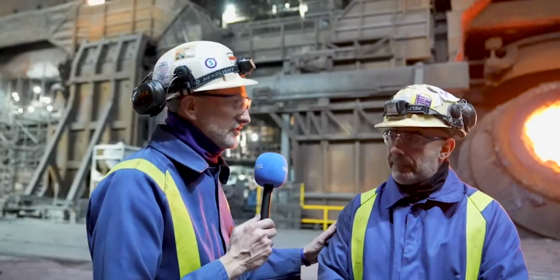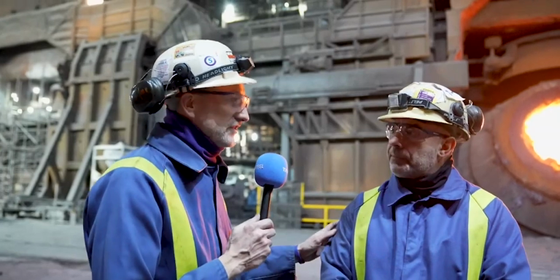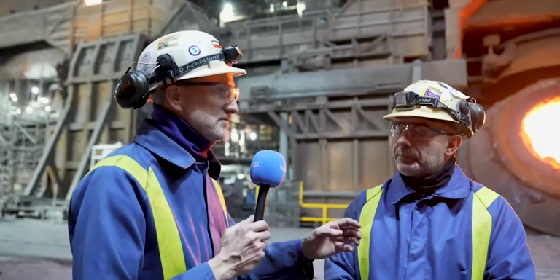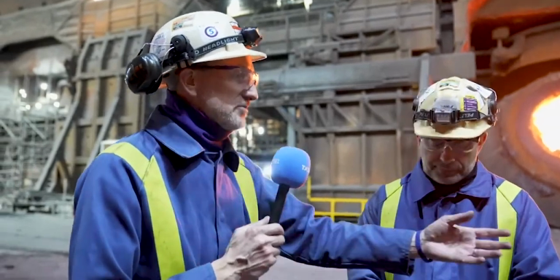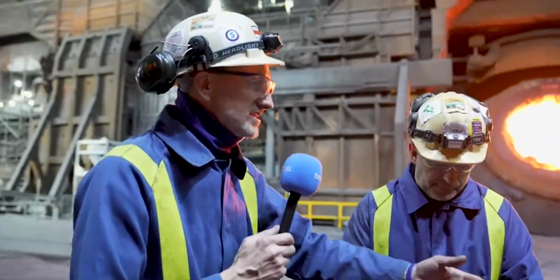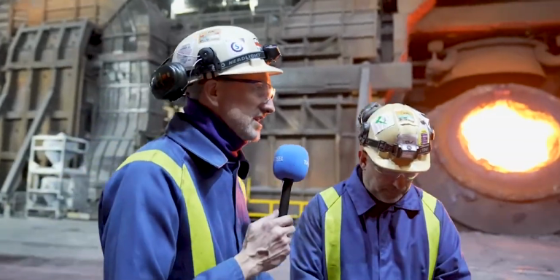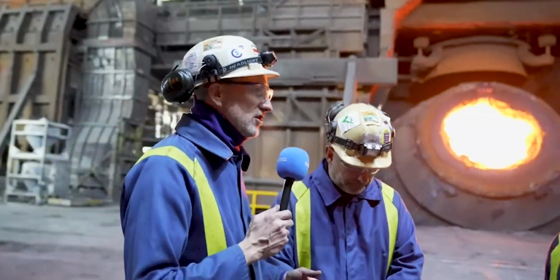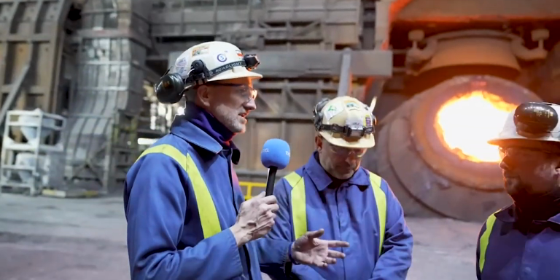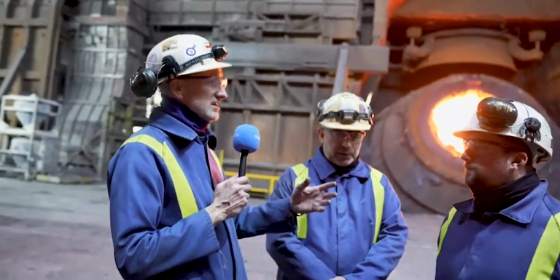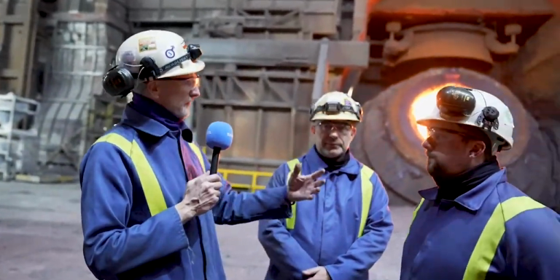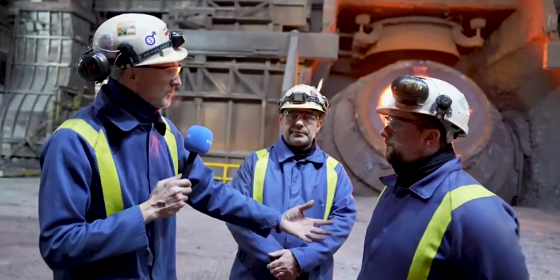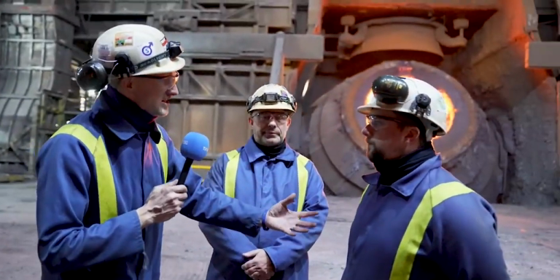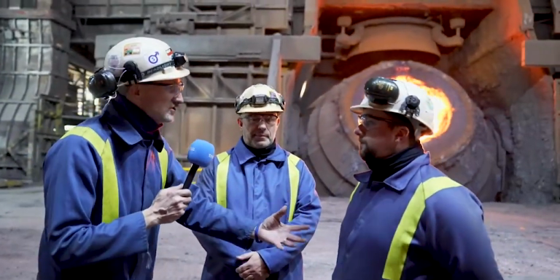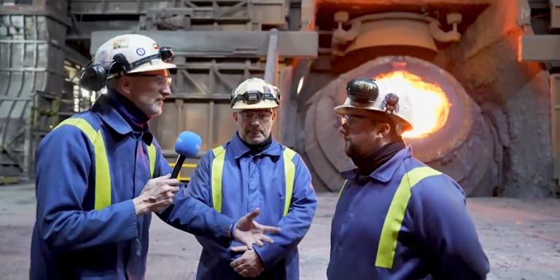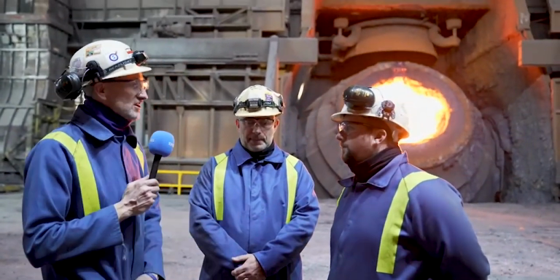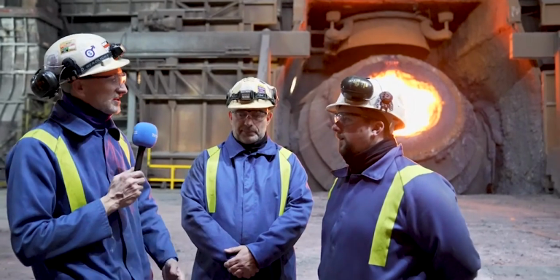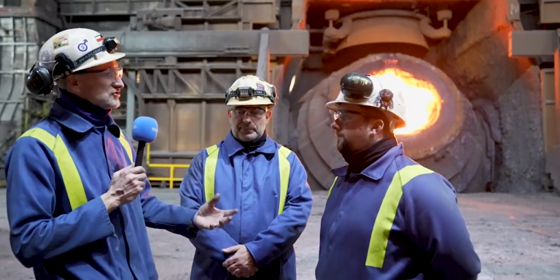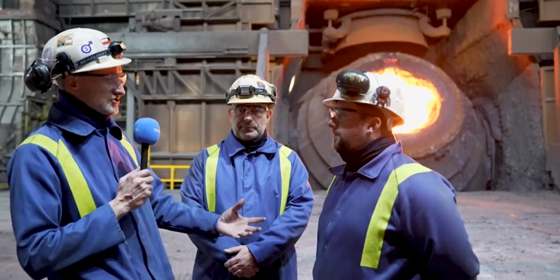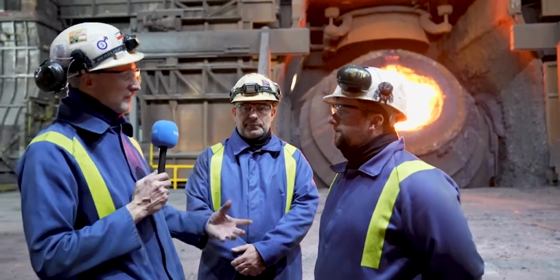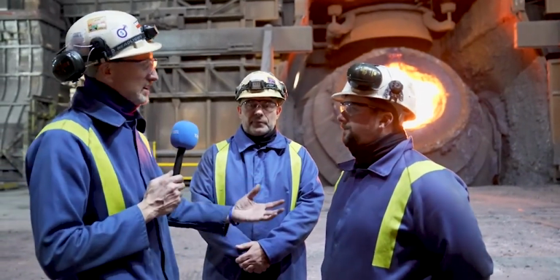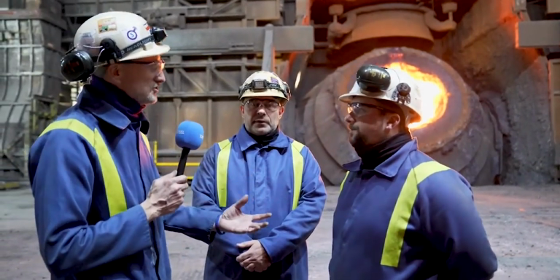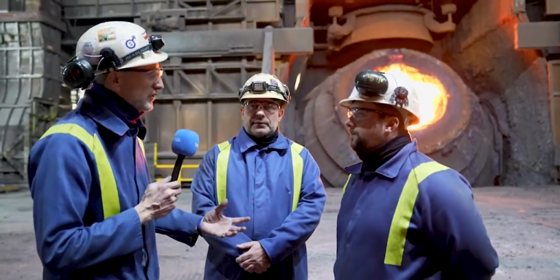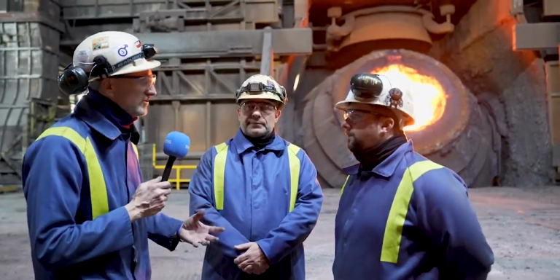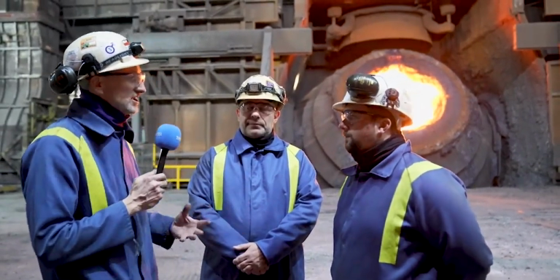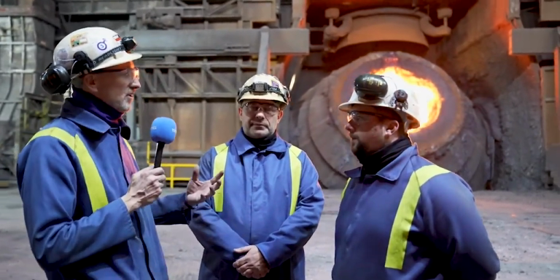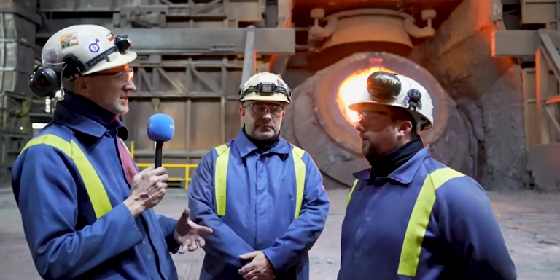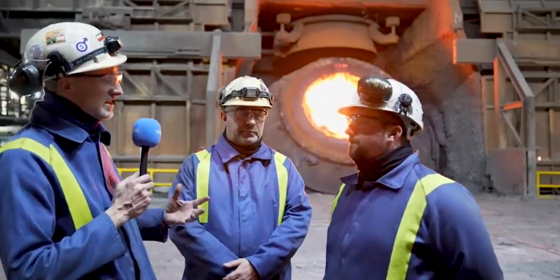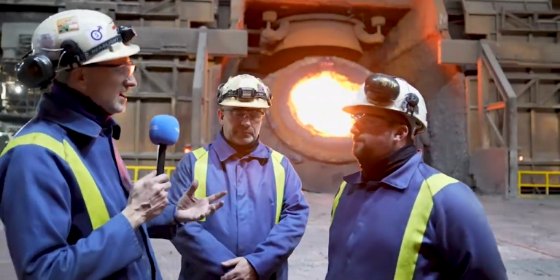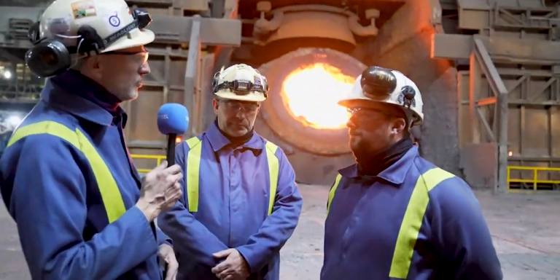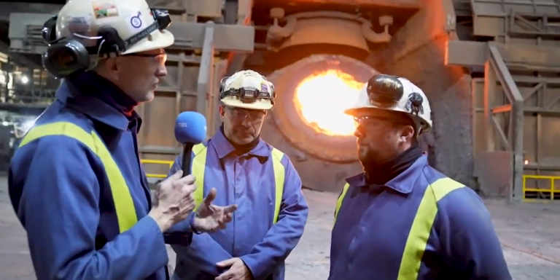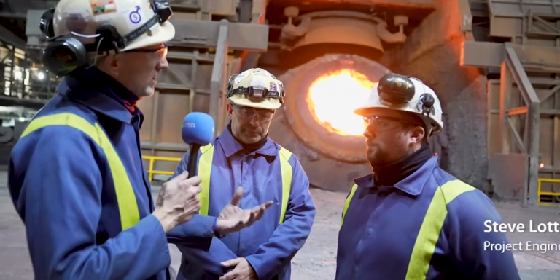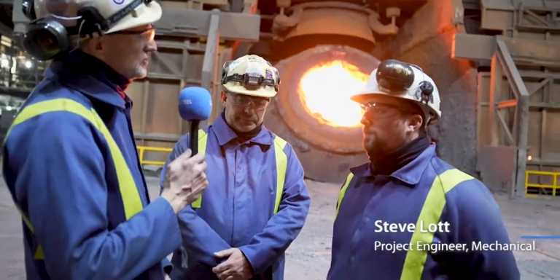Thanks for your time, Andrew. I'm just going to bring in Steve. Steve Lott is a former apprentice who started in Trostre. First big project for you here in a steel plant, Steve. What's your role in the project?